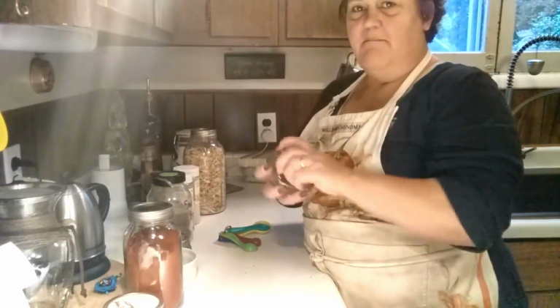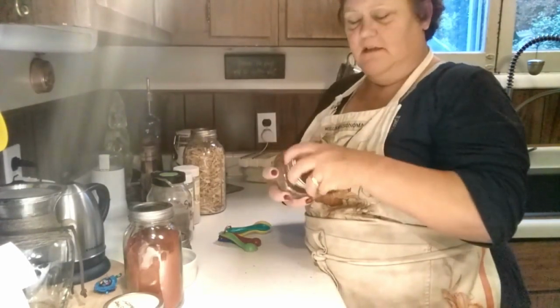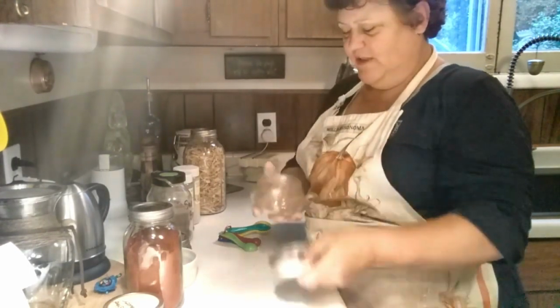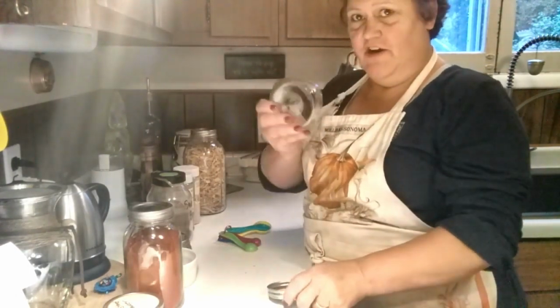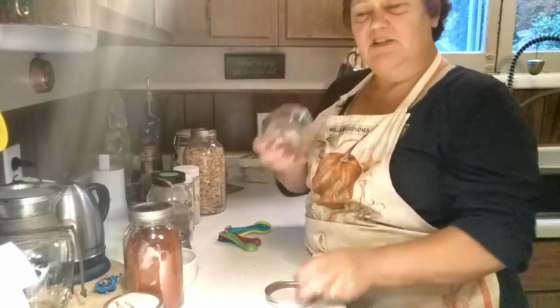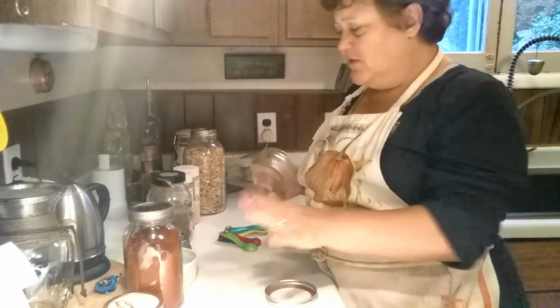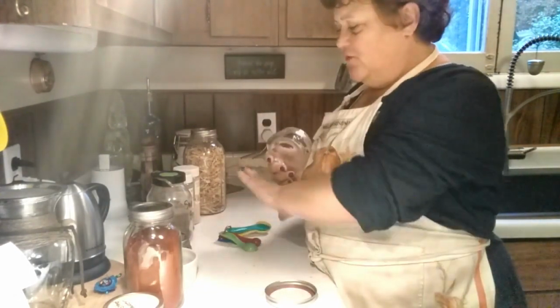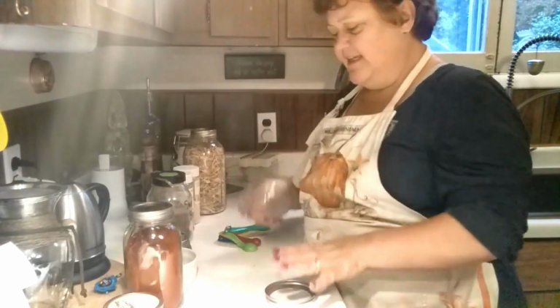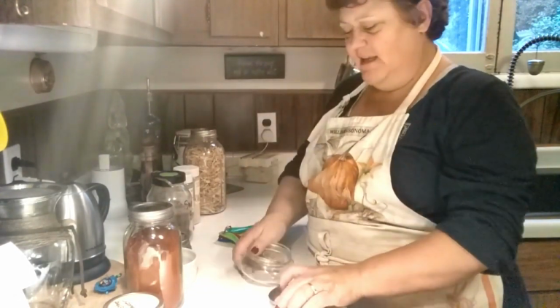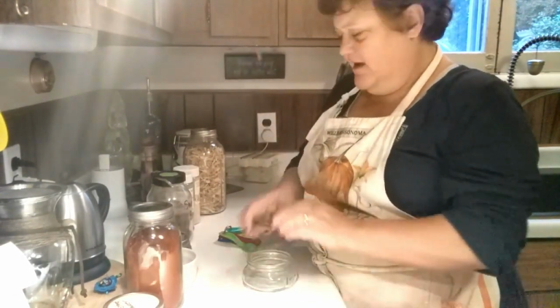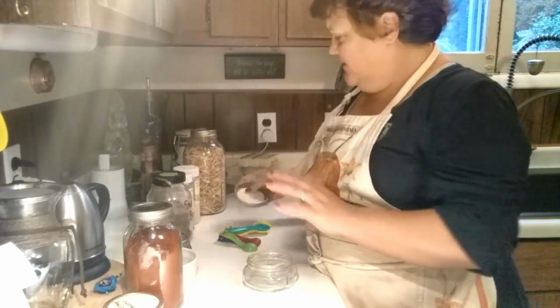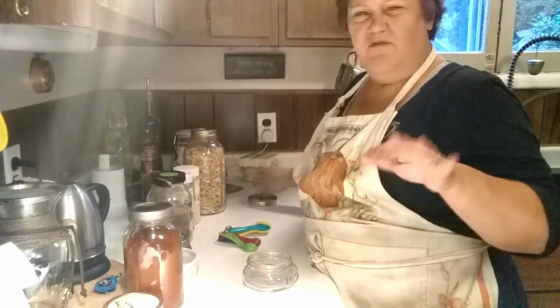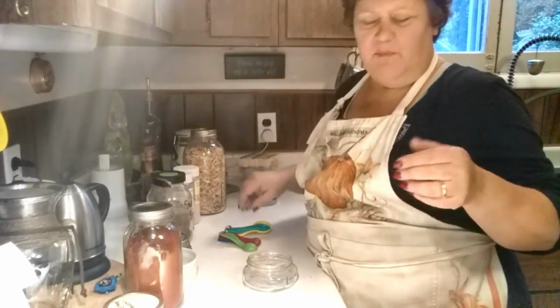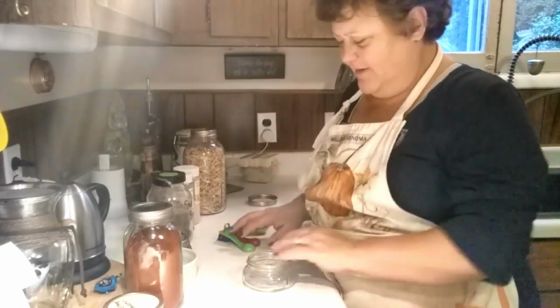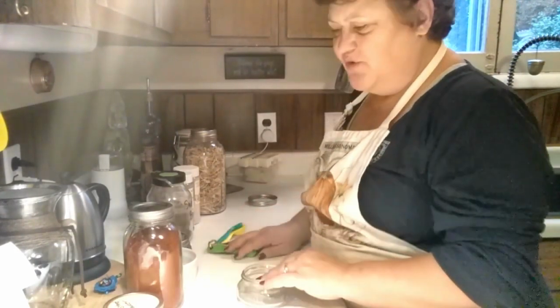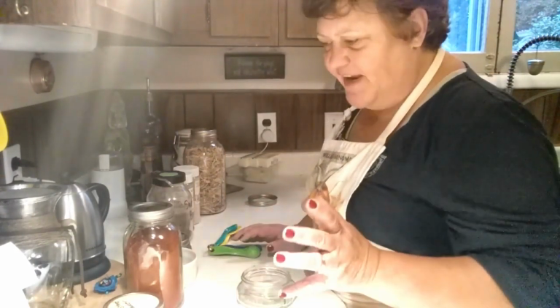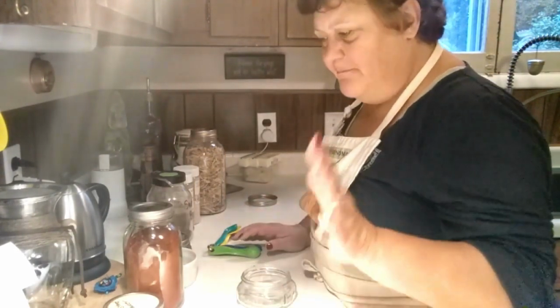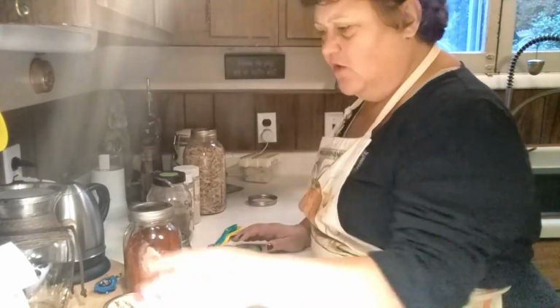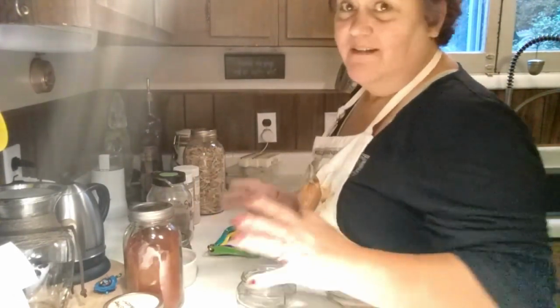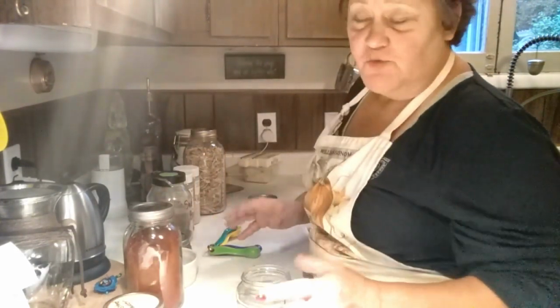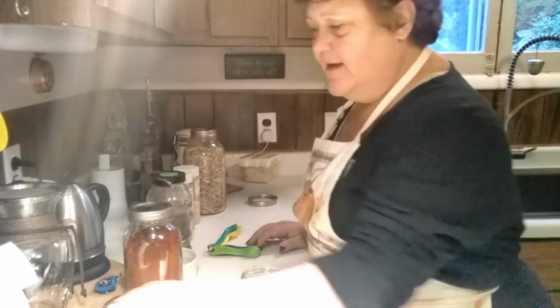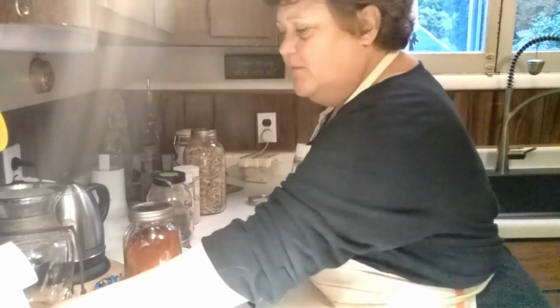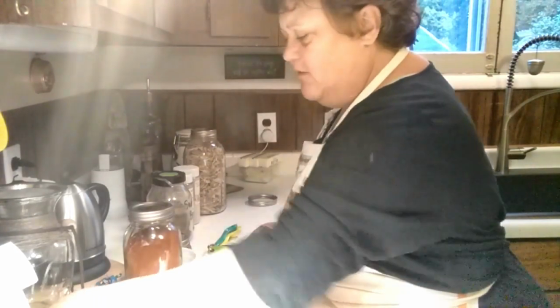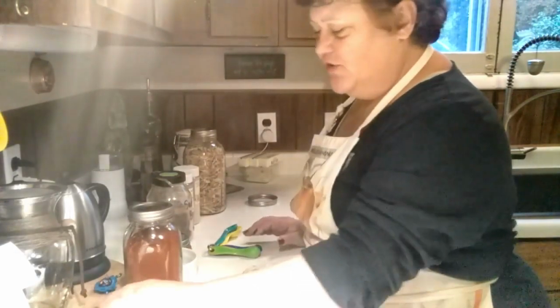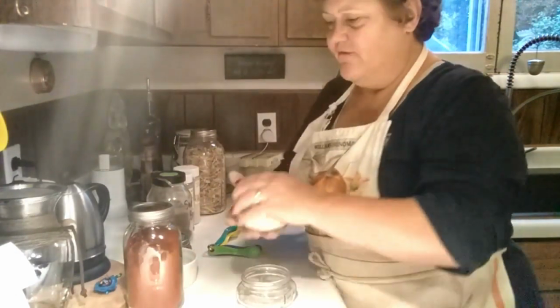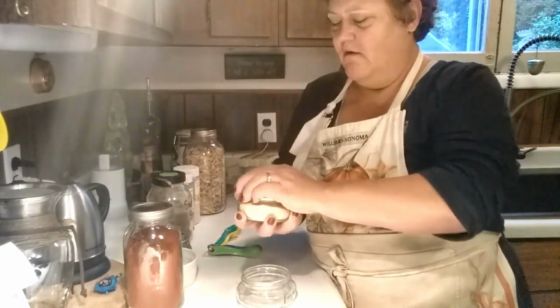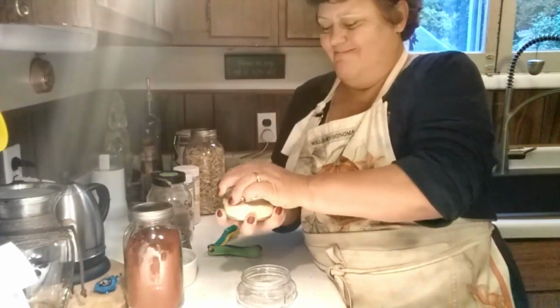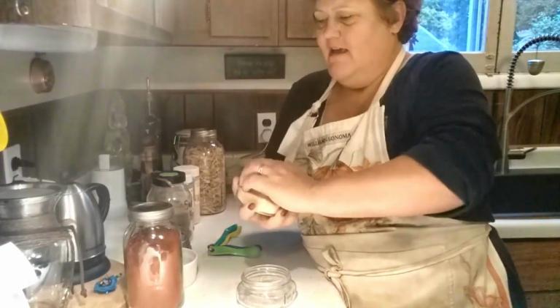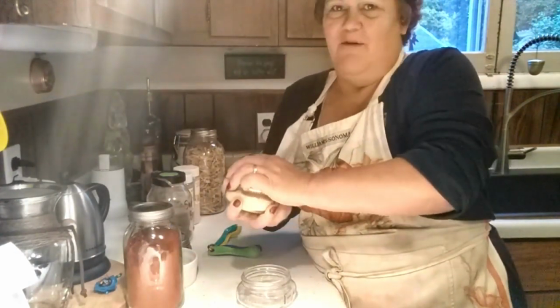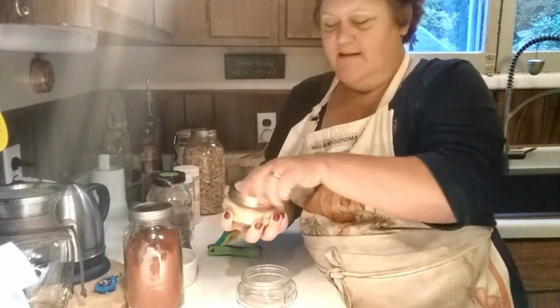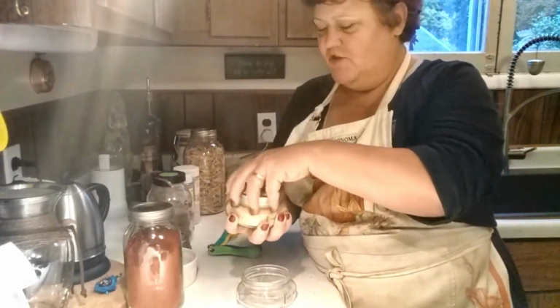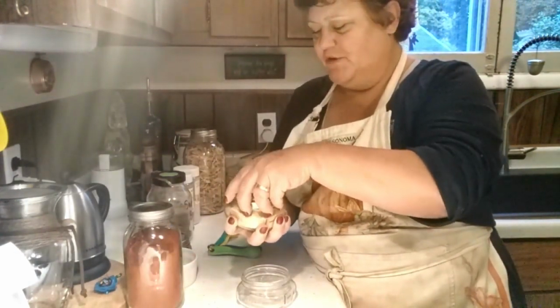I've got my little spice jar here. Usually when I do my seasoning blend it's for a couple of meatloafs — maybe two or three, or one large one — but today we're just doing it for one serving.